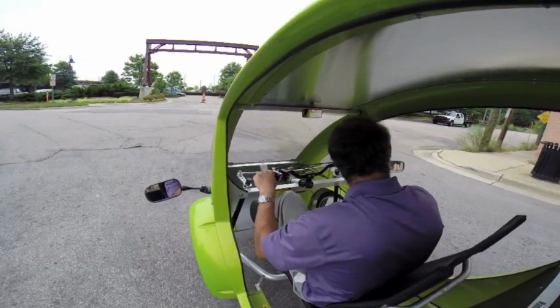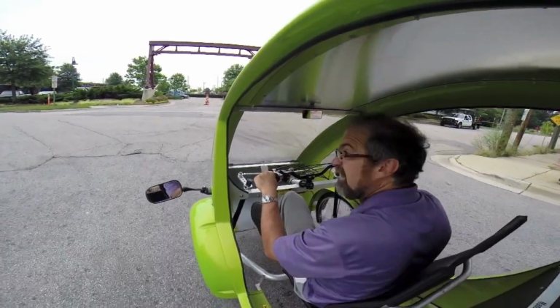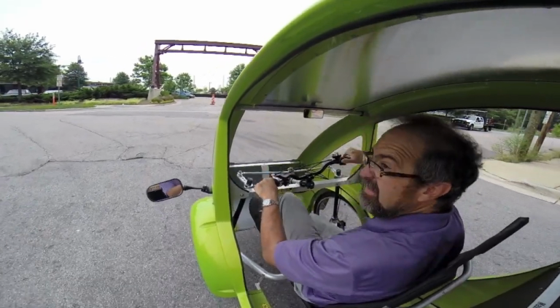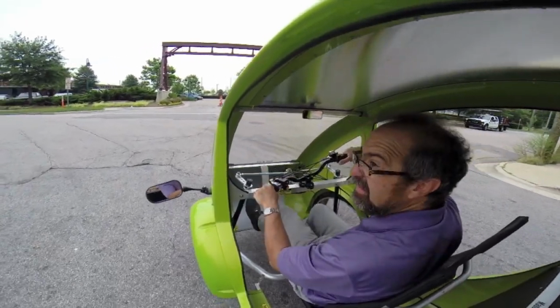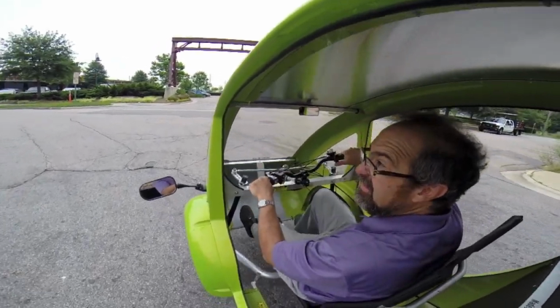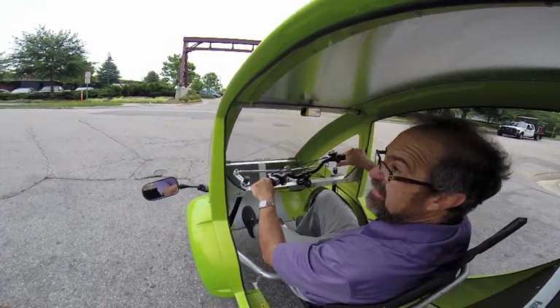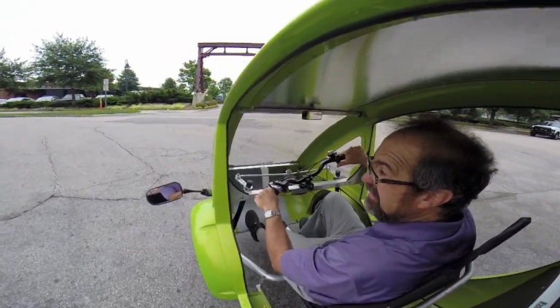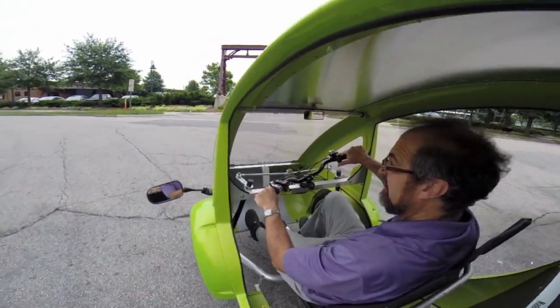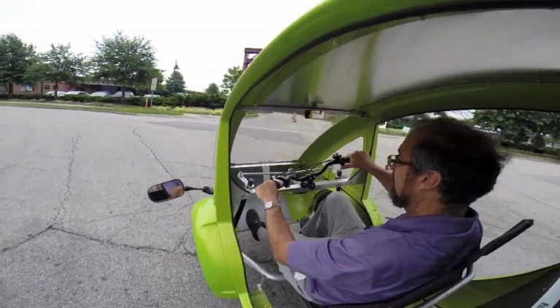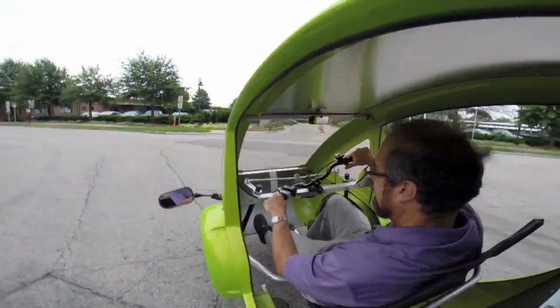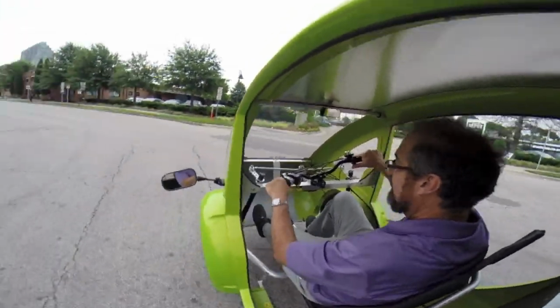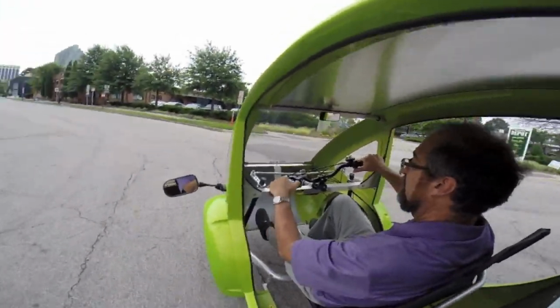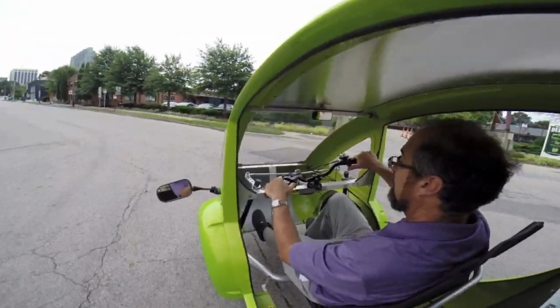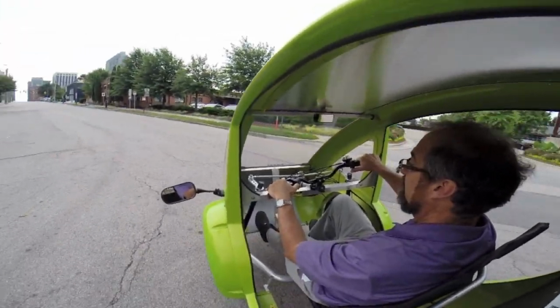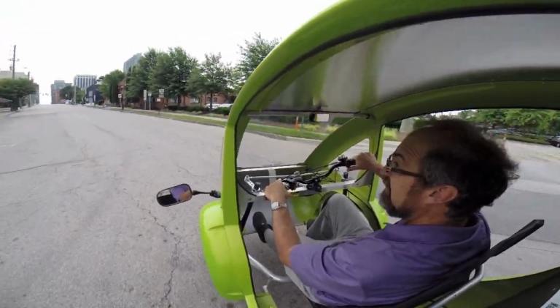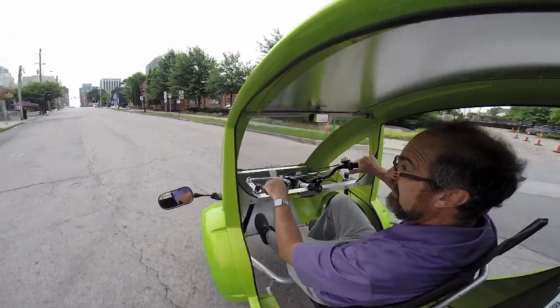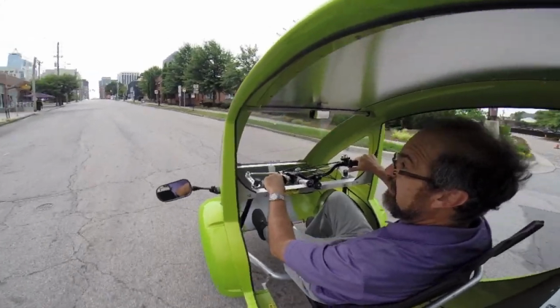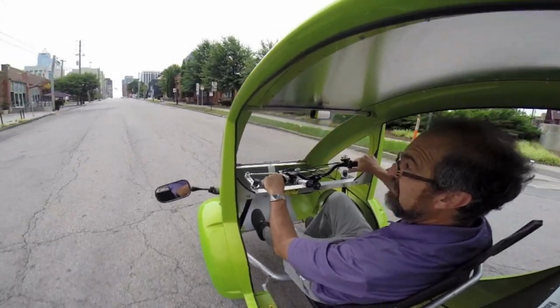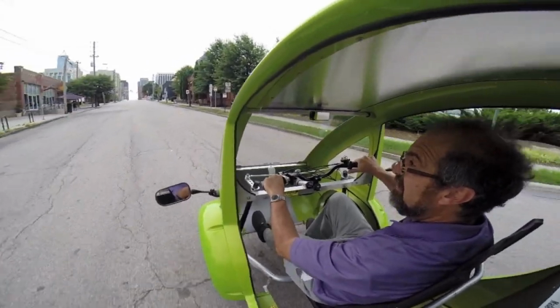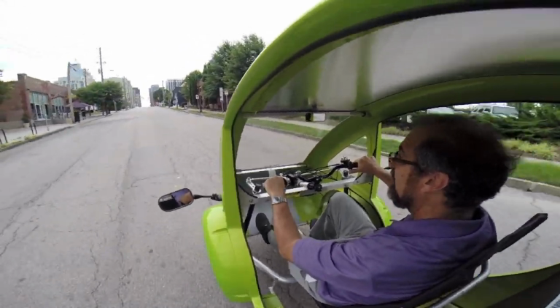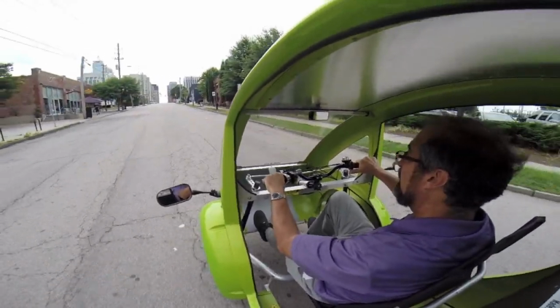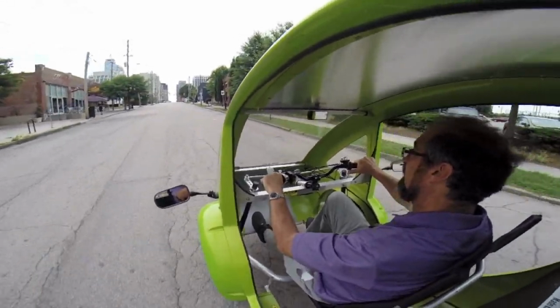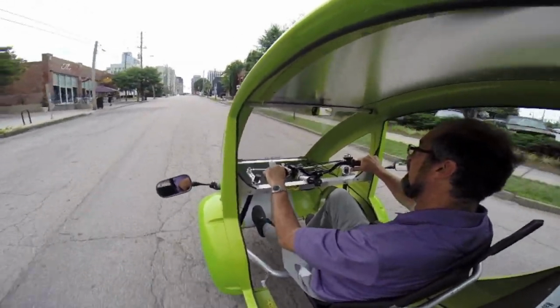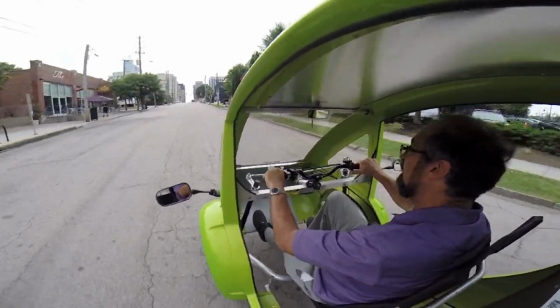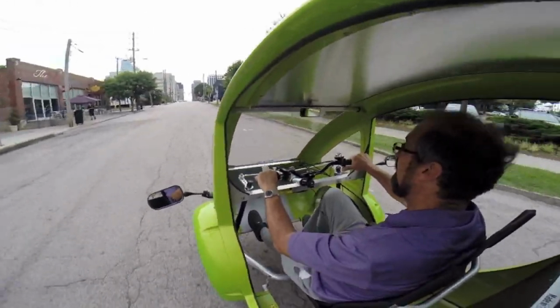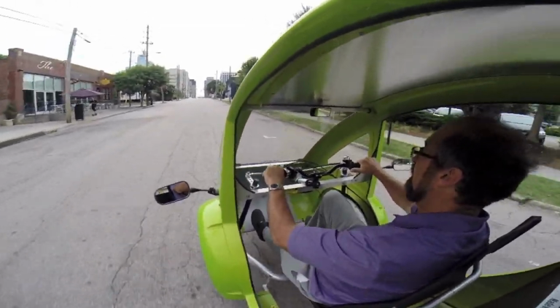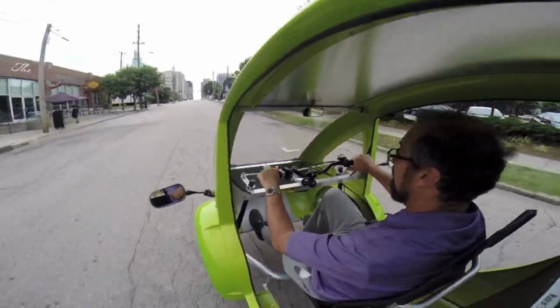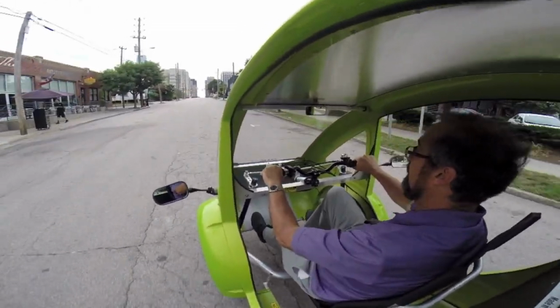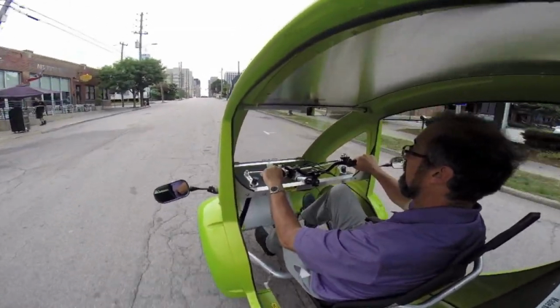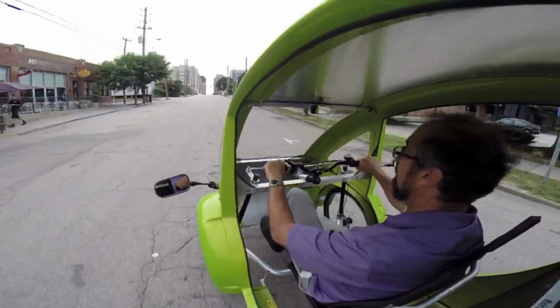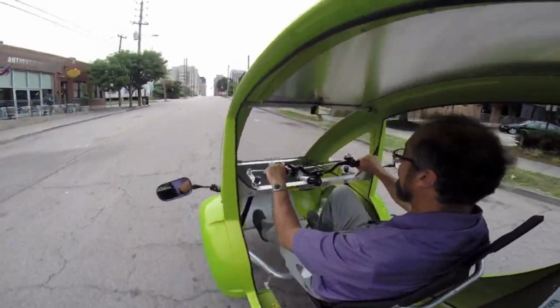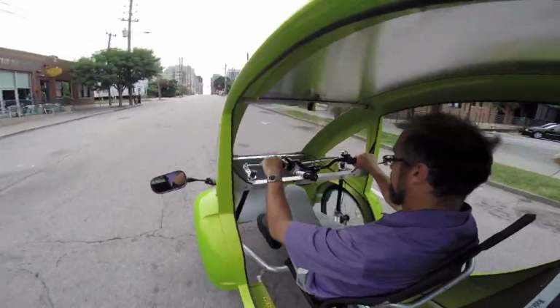Do you ride it or do you drive it? Good question — it depends. If you decide to pedal, you're going to be riding it. If you decide to hit the motor, then you're driving it. So you can do one or both.